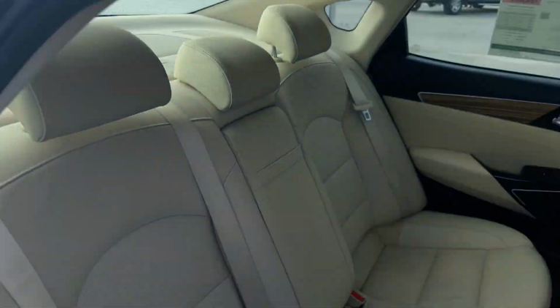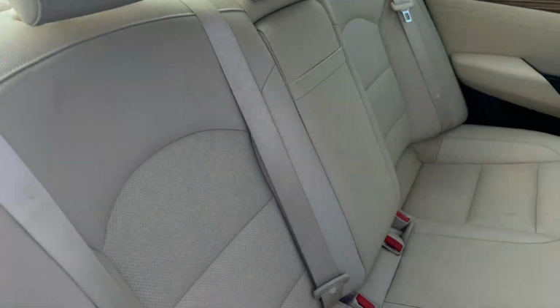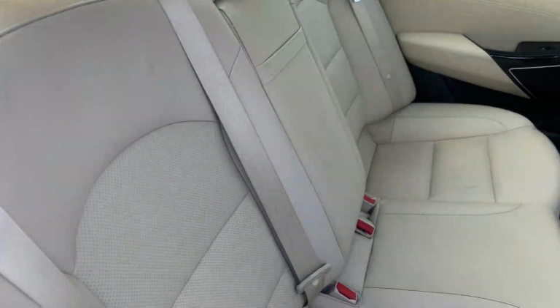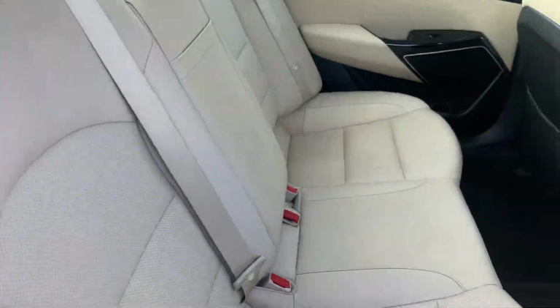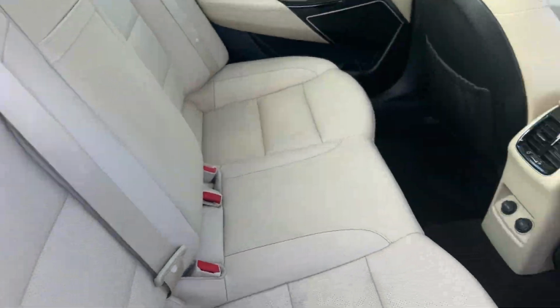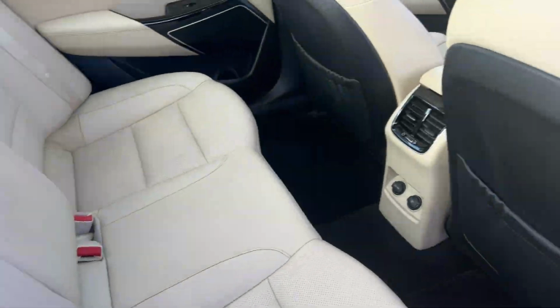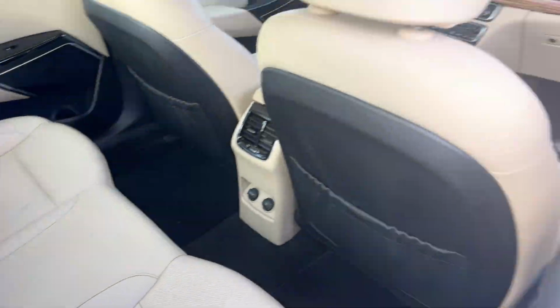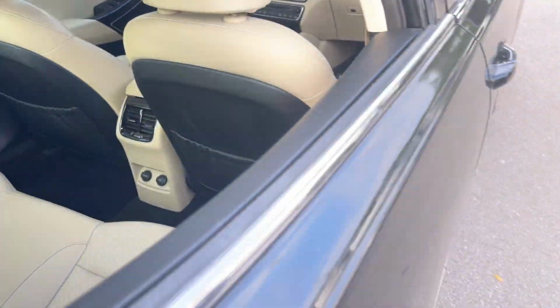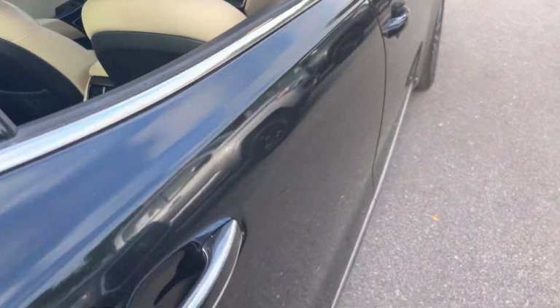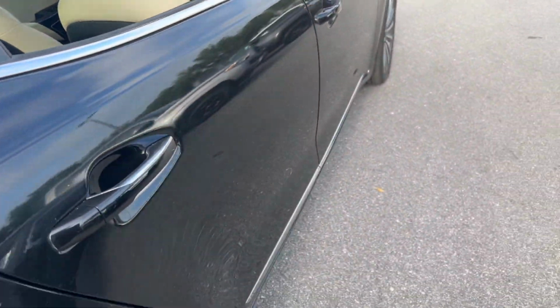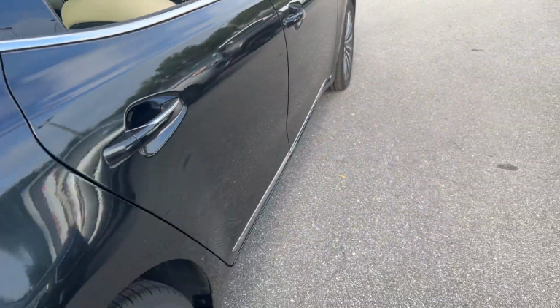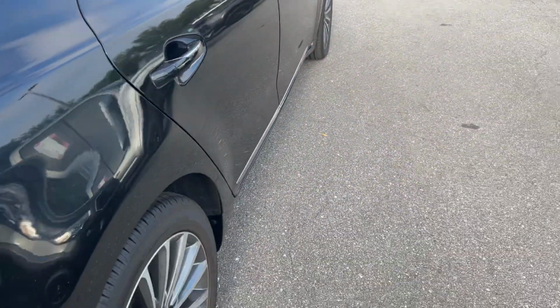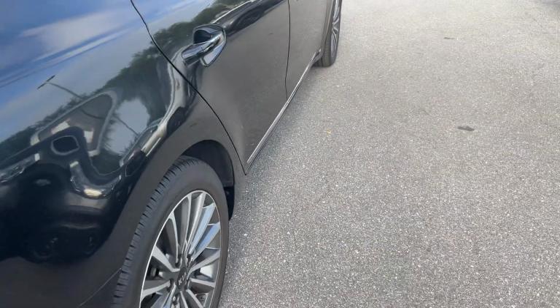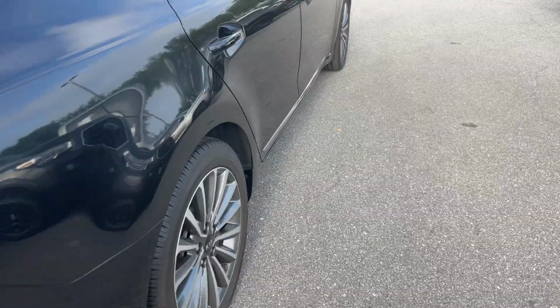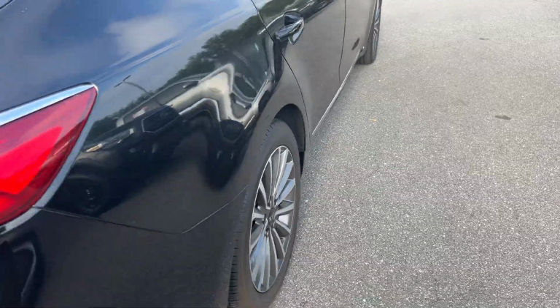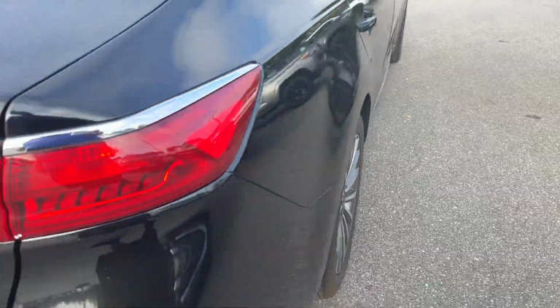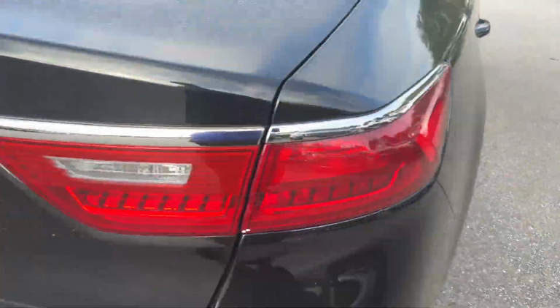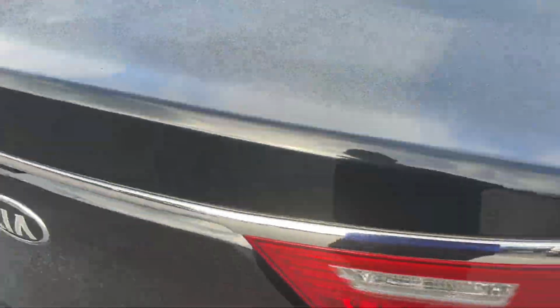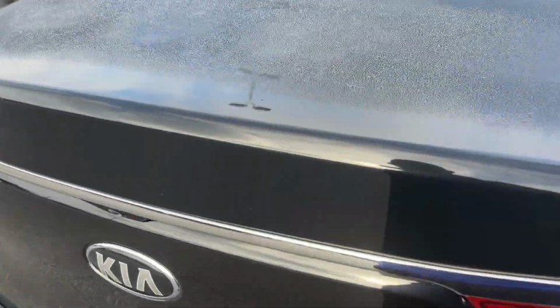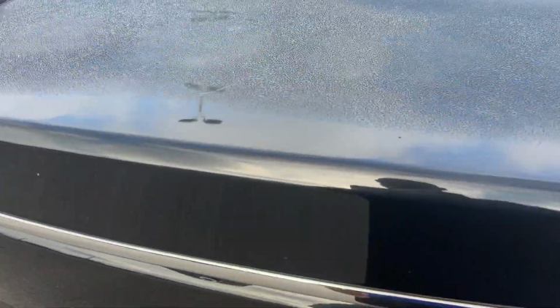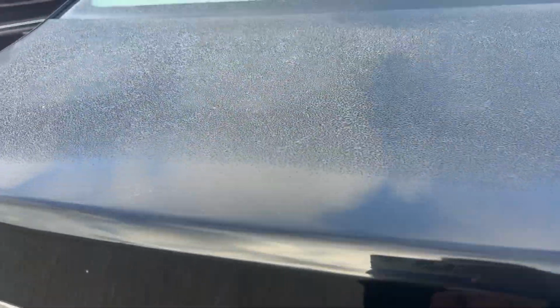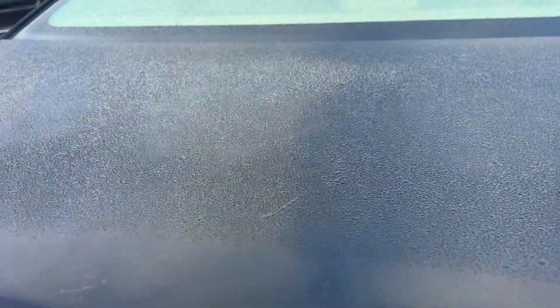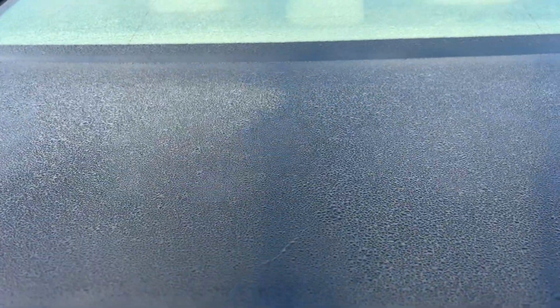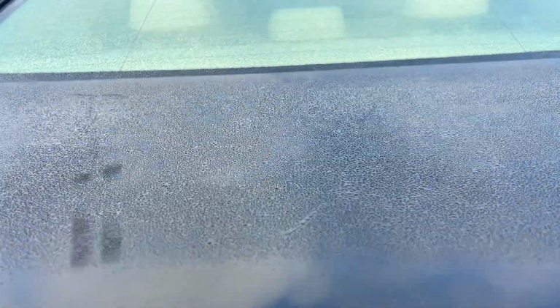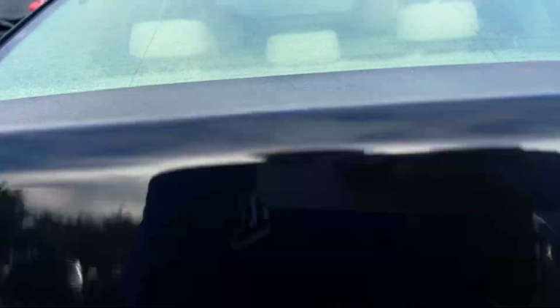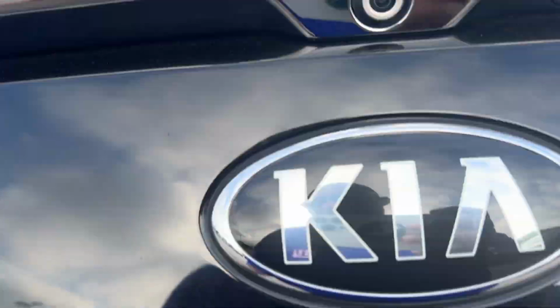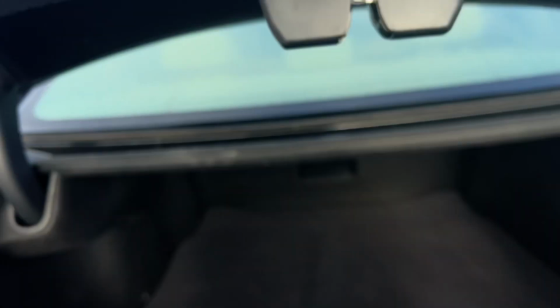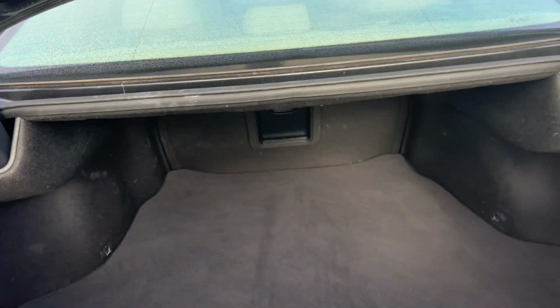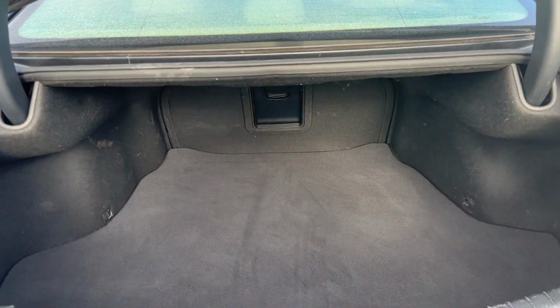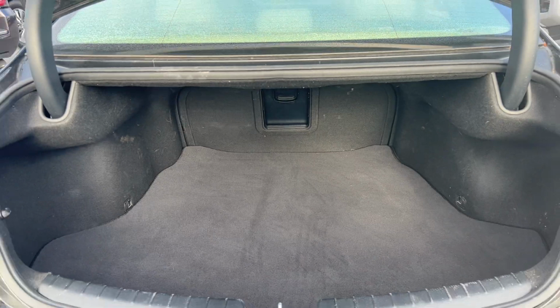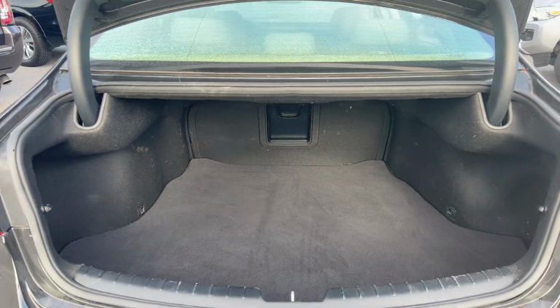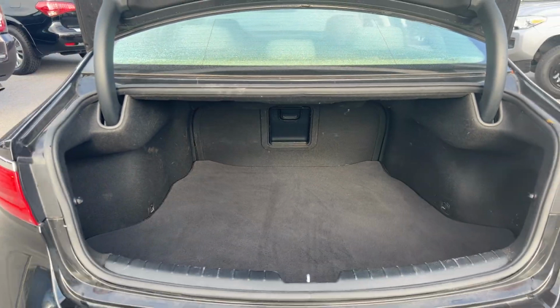Let's look at the rear seat. Aluminum wheels, backup sensors, backup camera, and a large trunk.